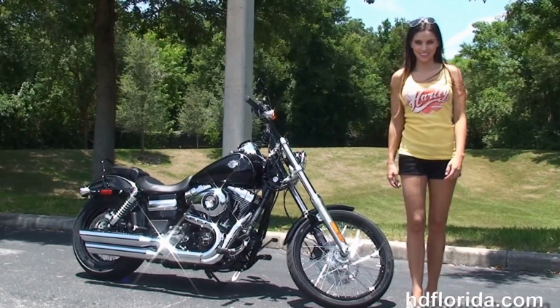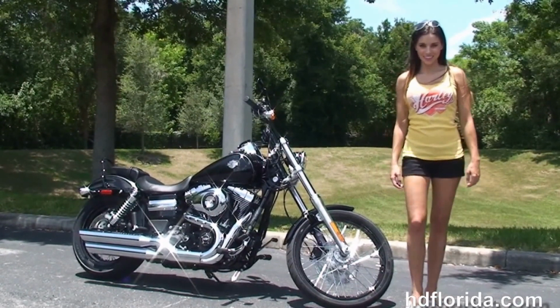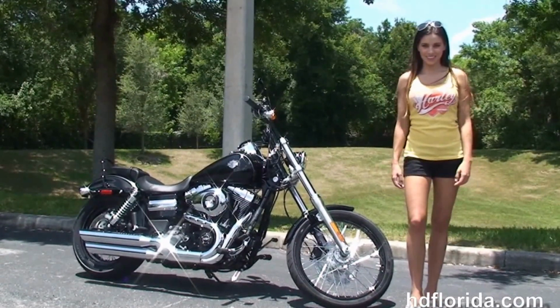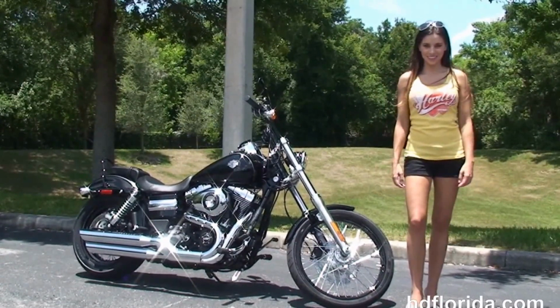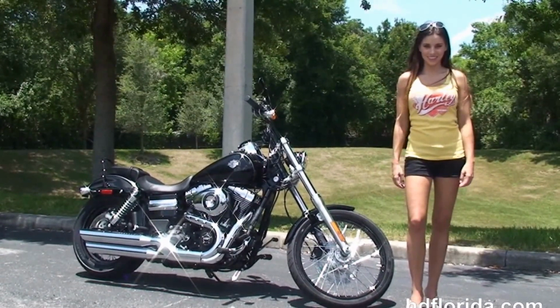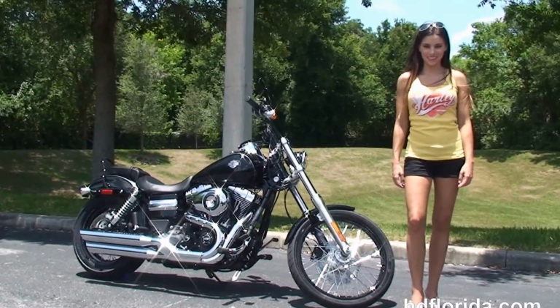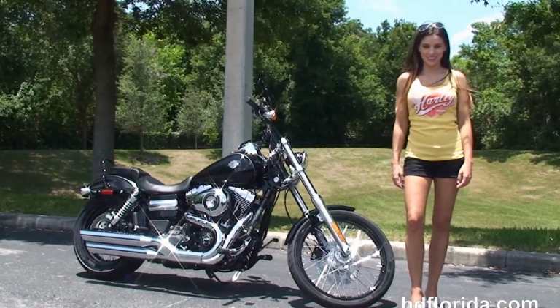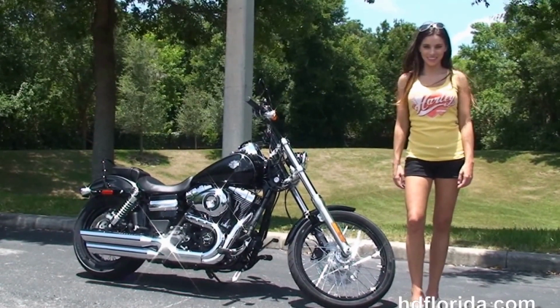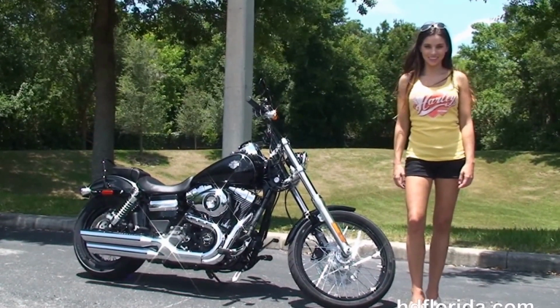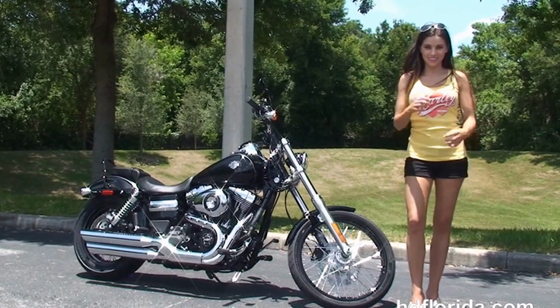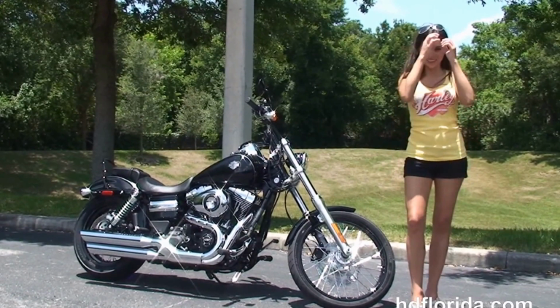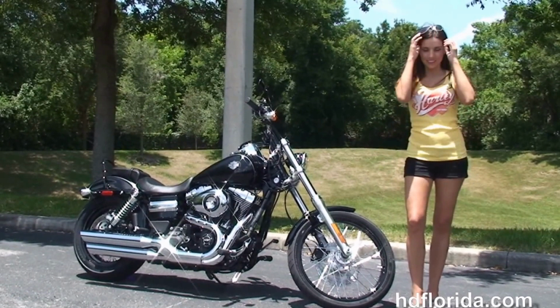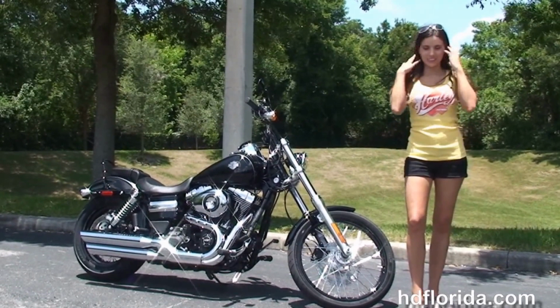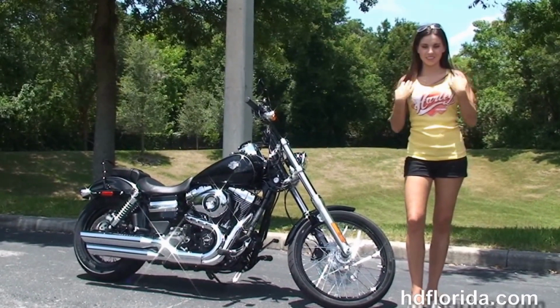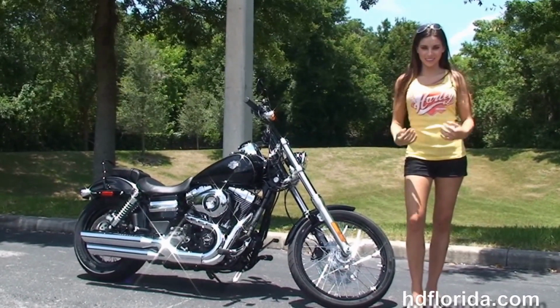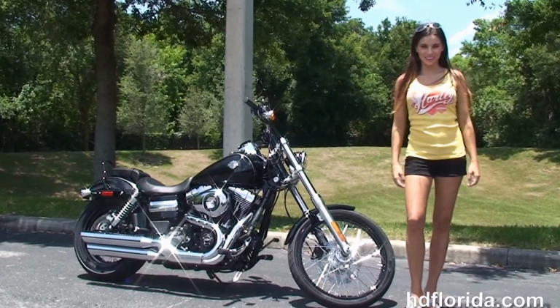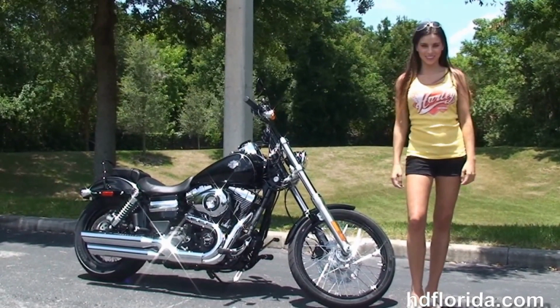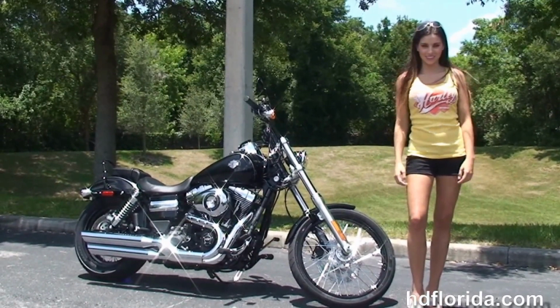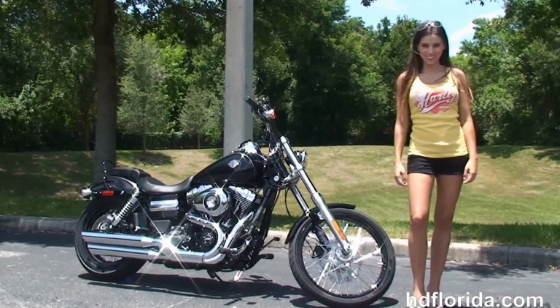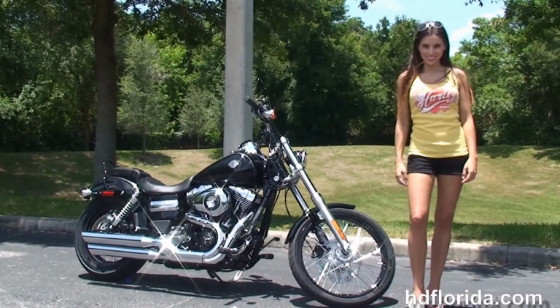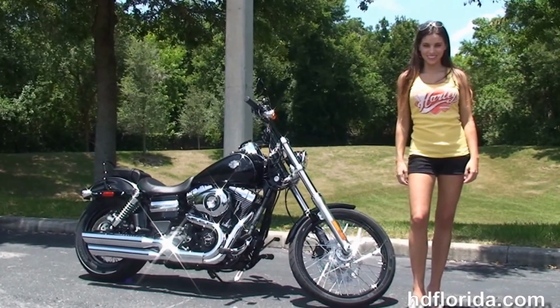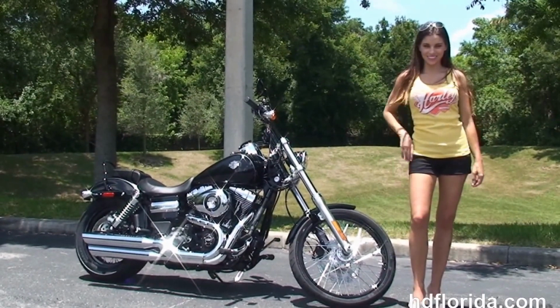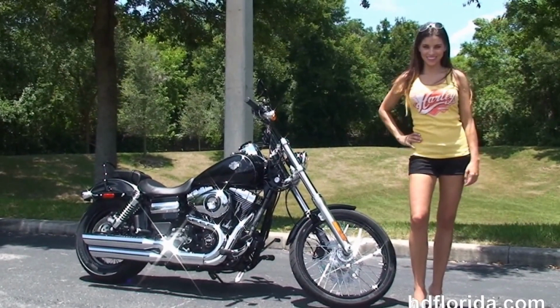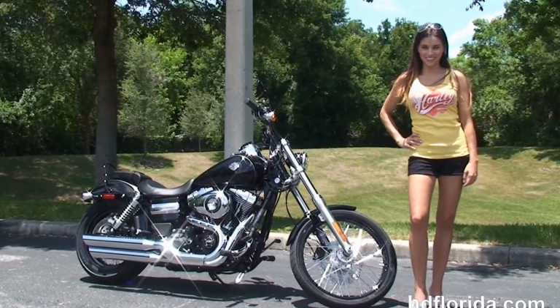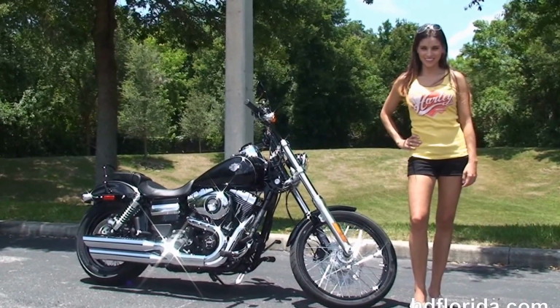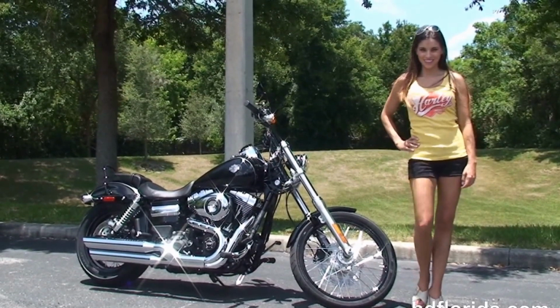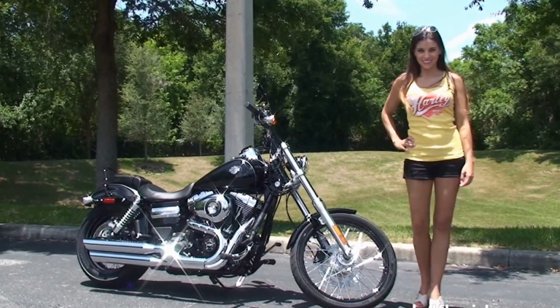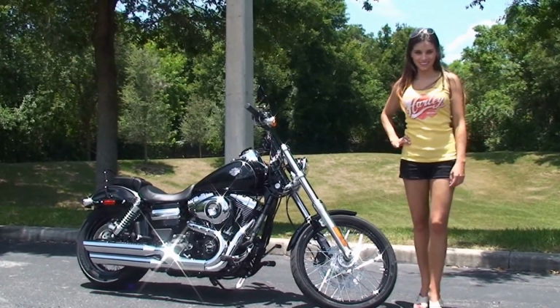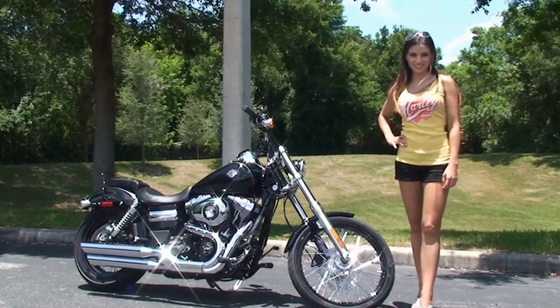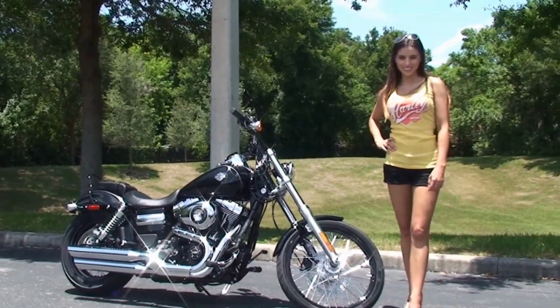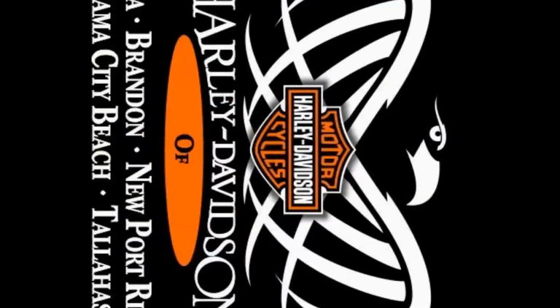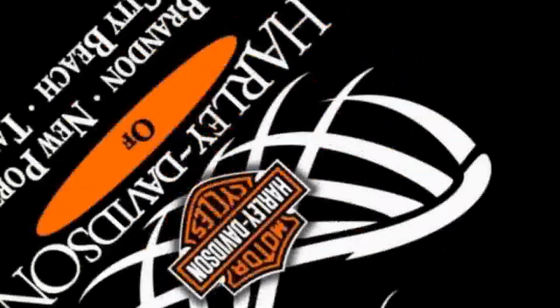For more information on the Wide Glide, click the link below. And to view the rest of our five star inventory, visit us at HDFlorida.com. We are always open 24-7, and remember to have one rockin', smokin', adrenaline filled Harley day!